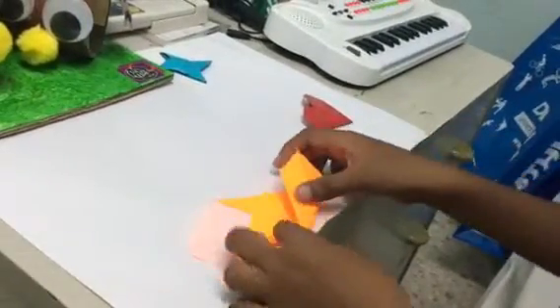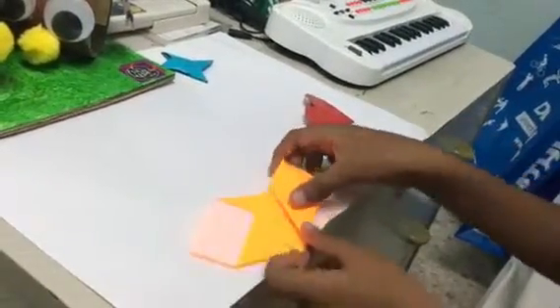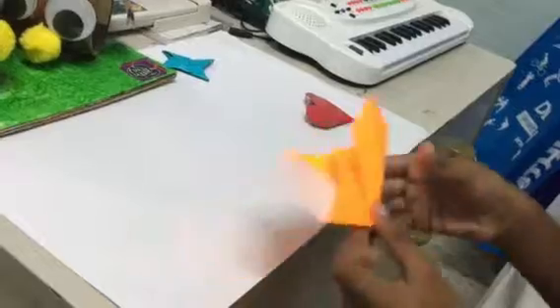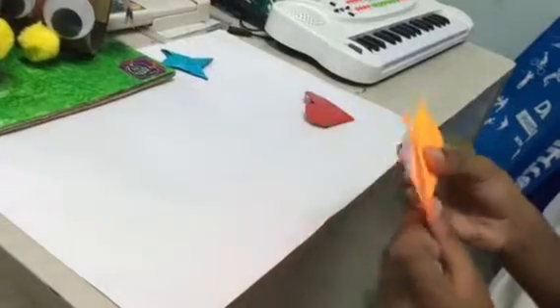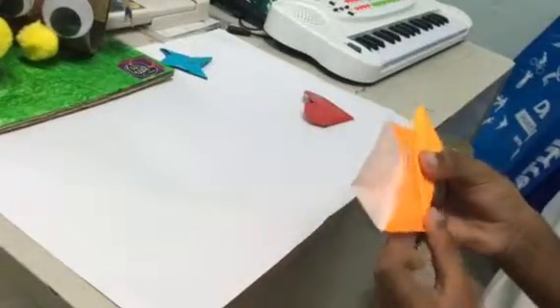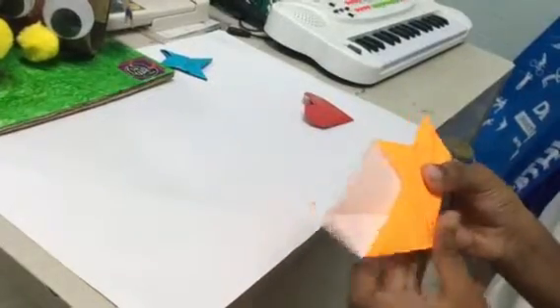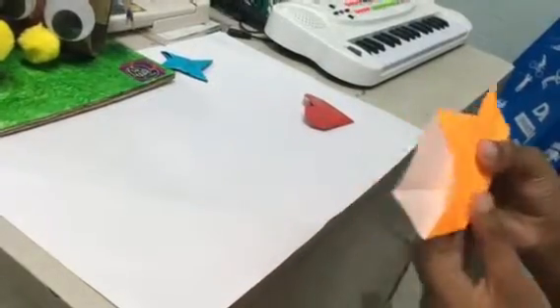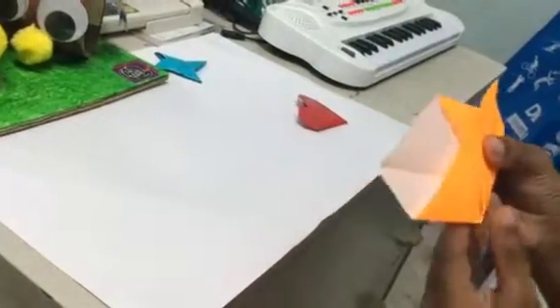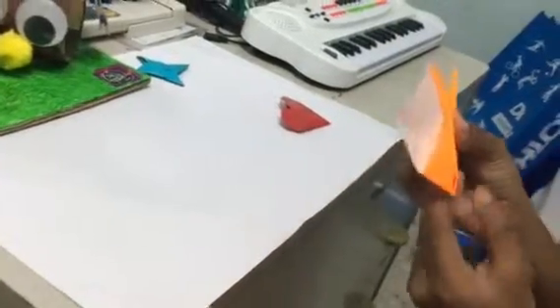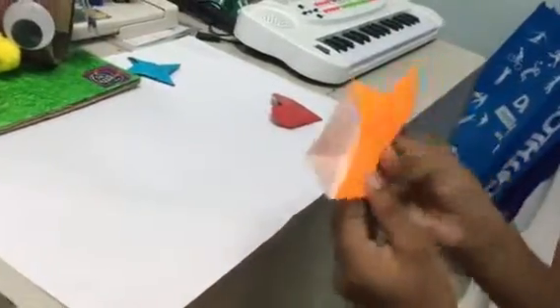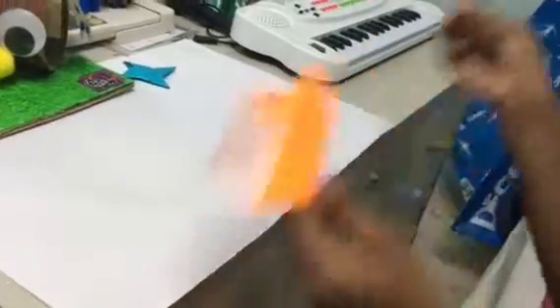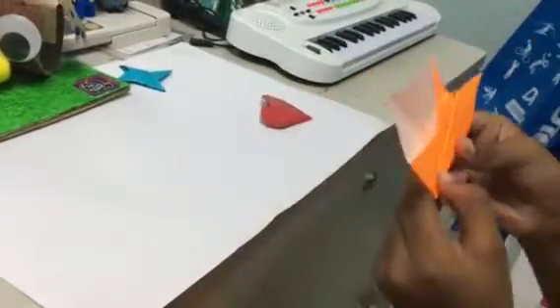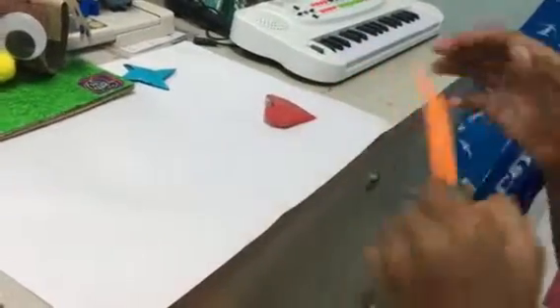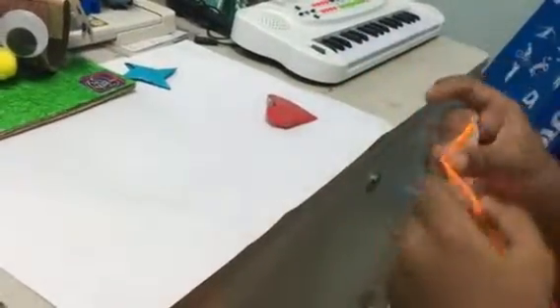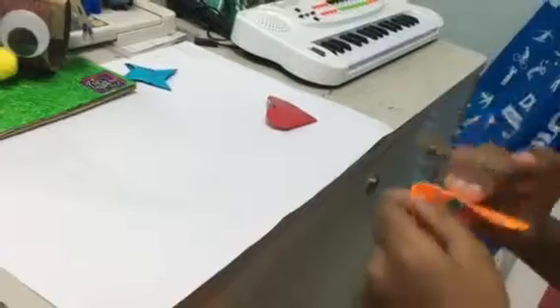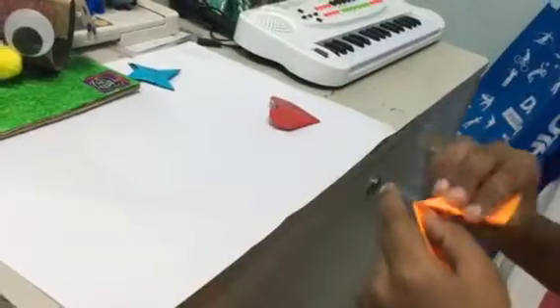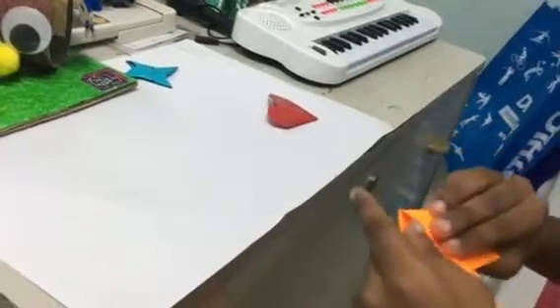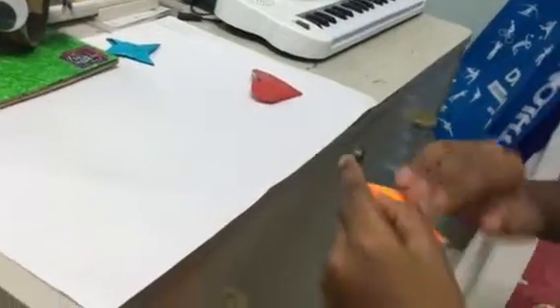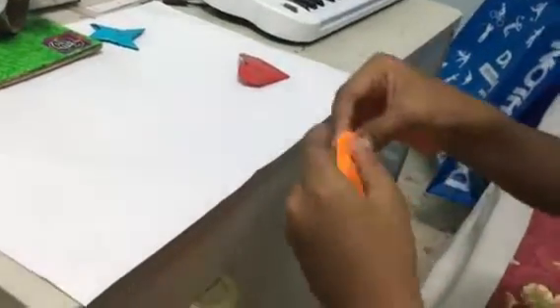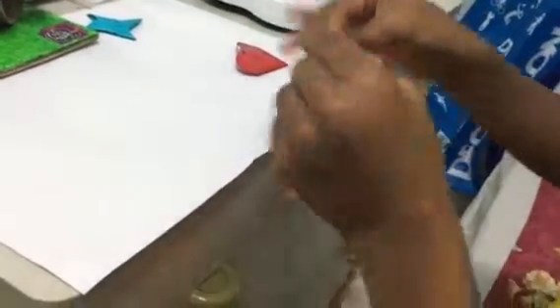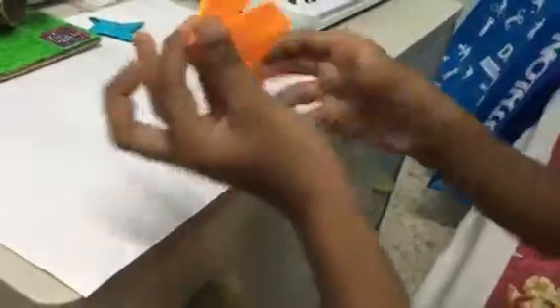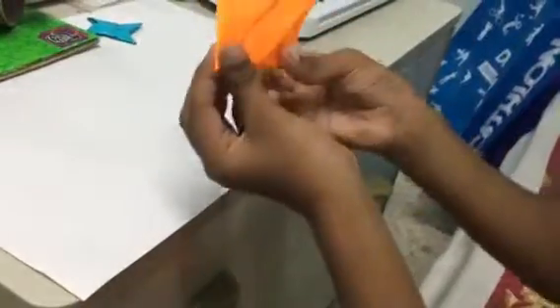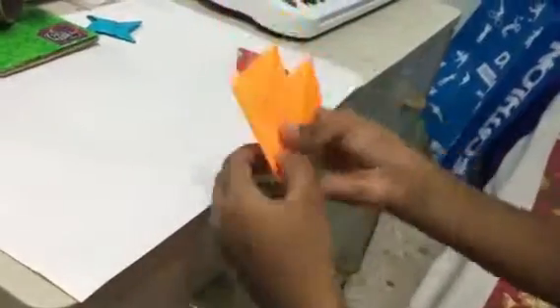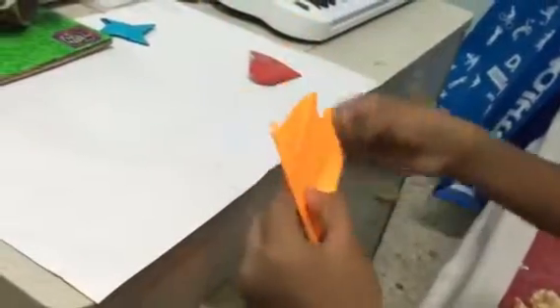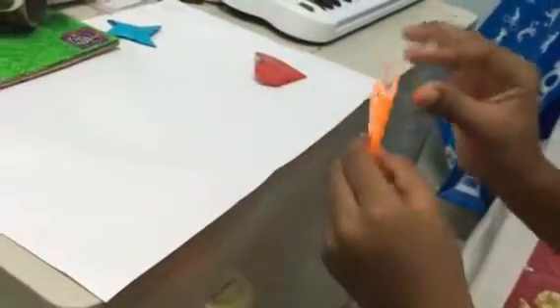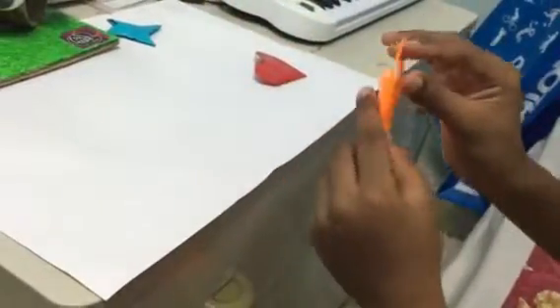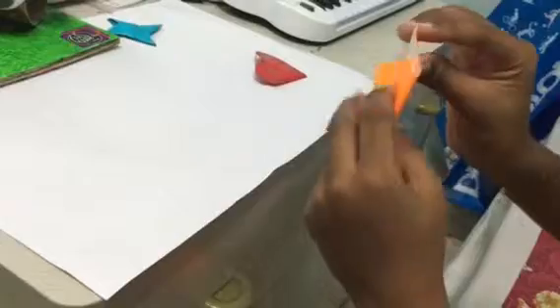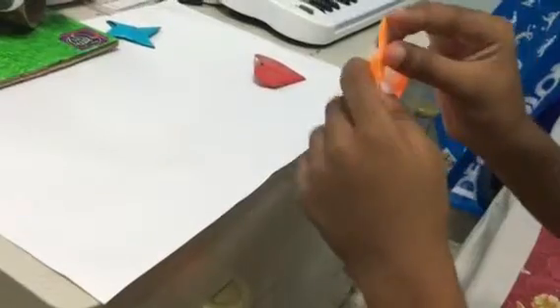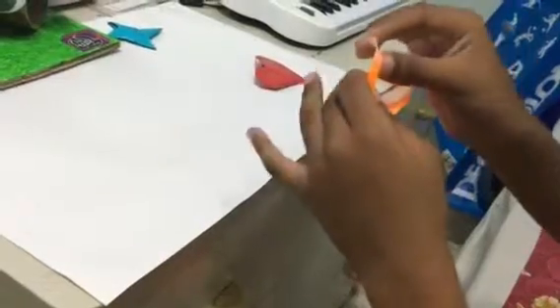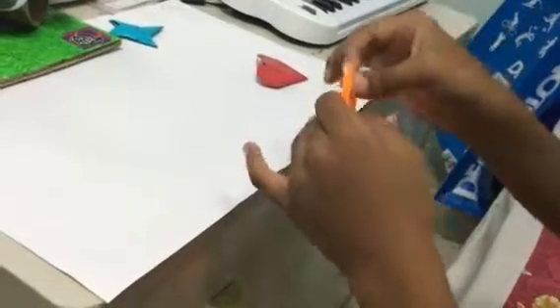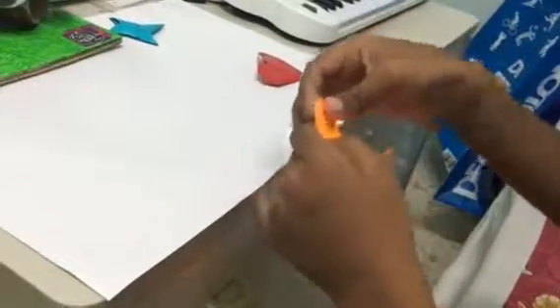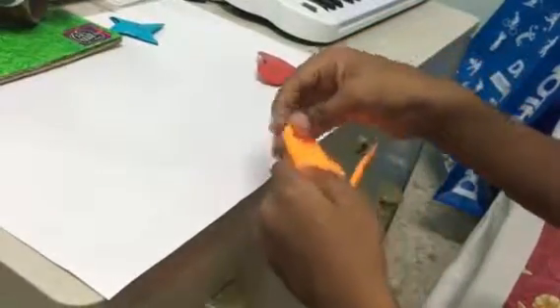And now we should do like this. Make sure they are straight. Now it really looks like a fox. Now let's change it into a heart.